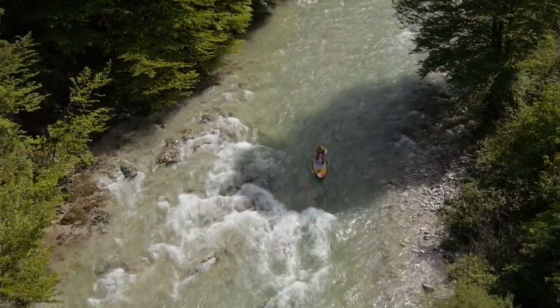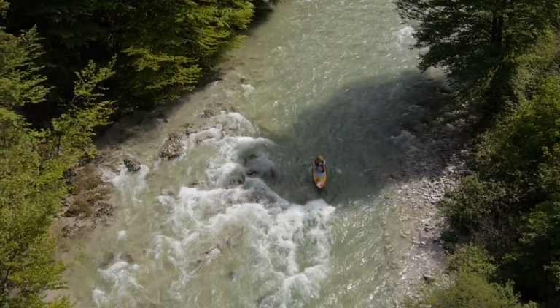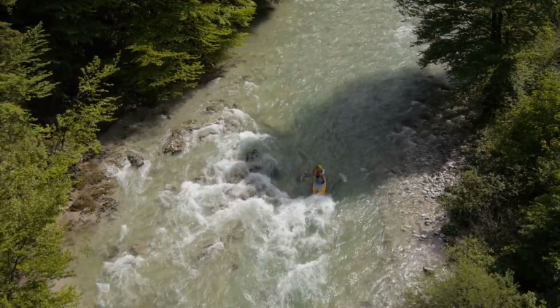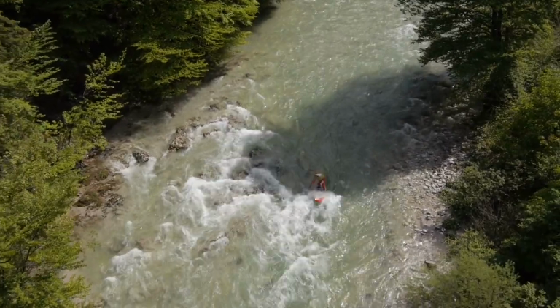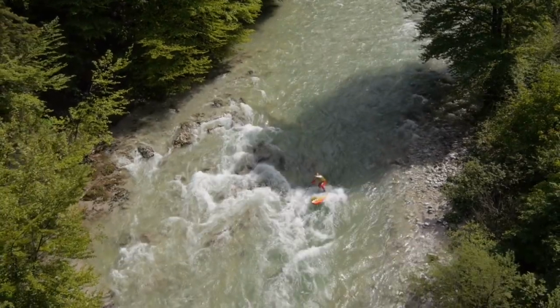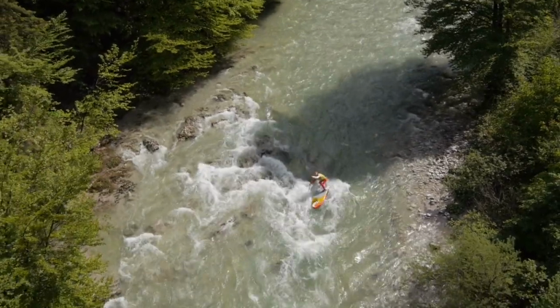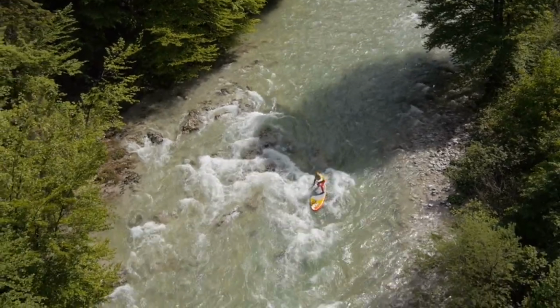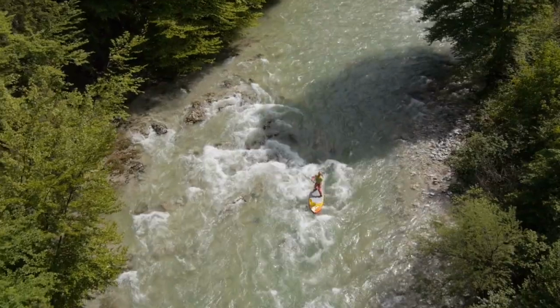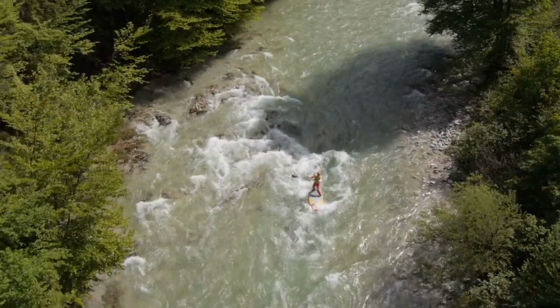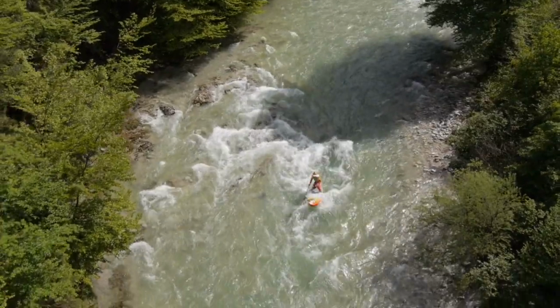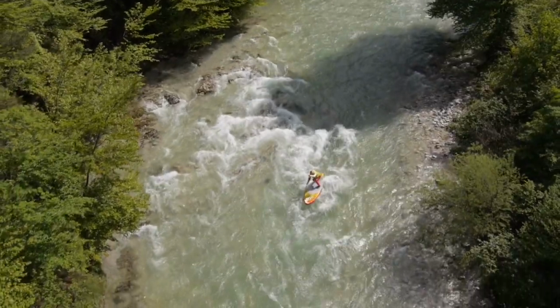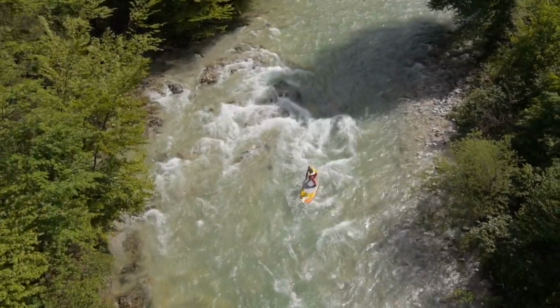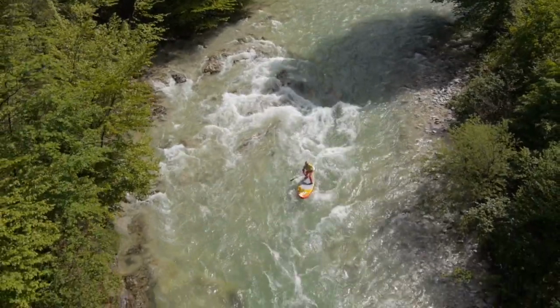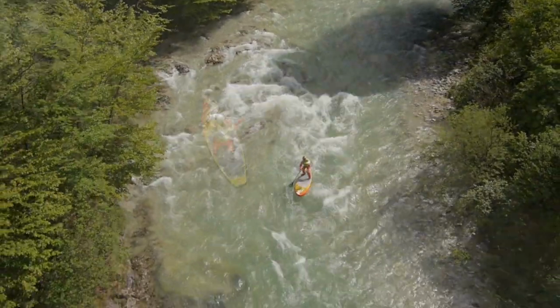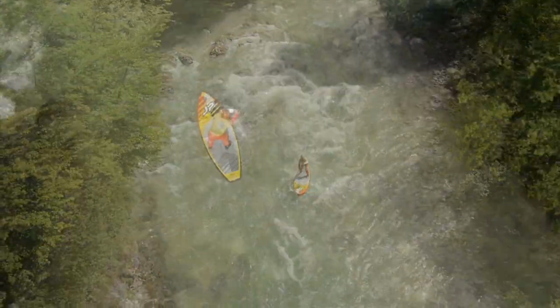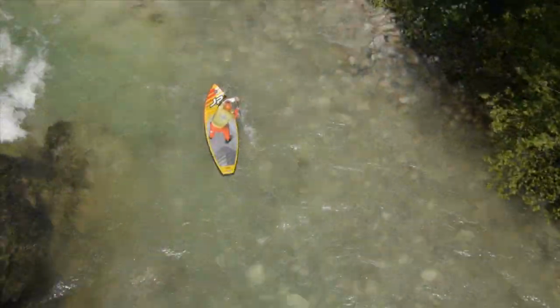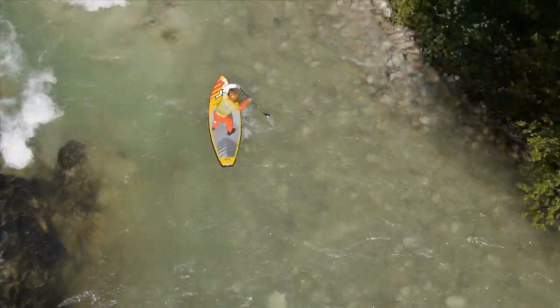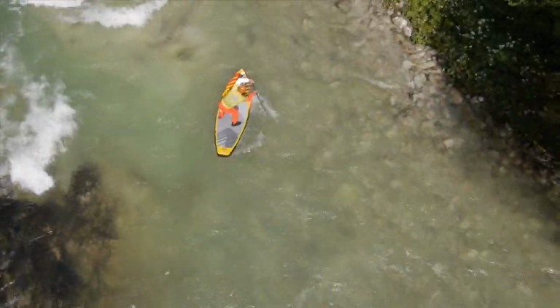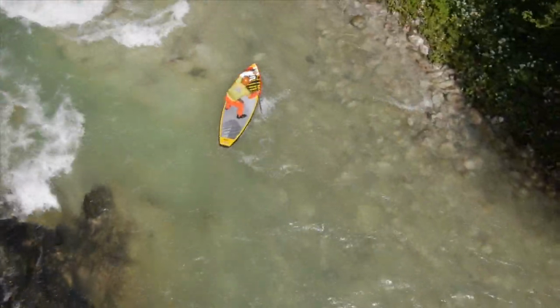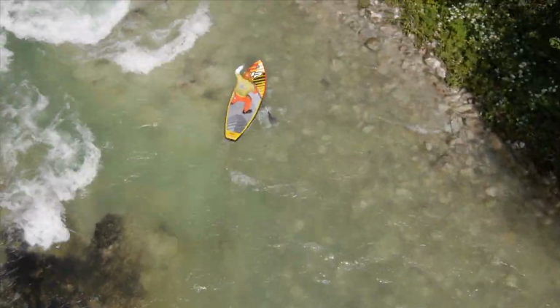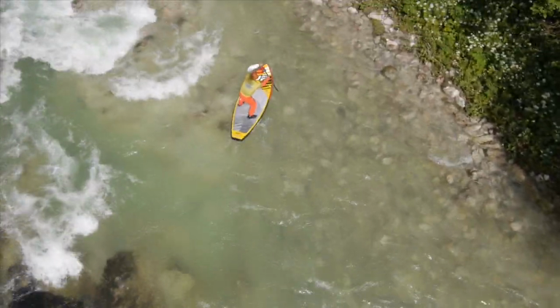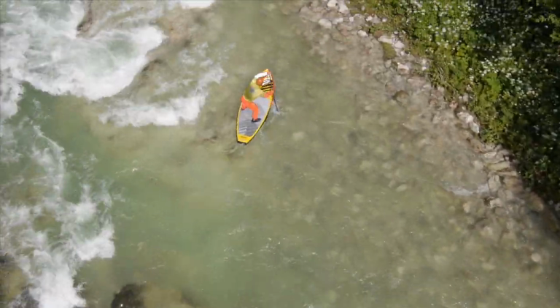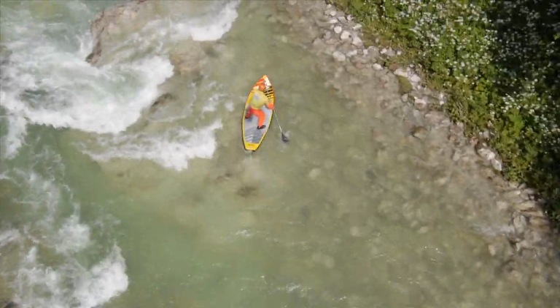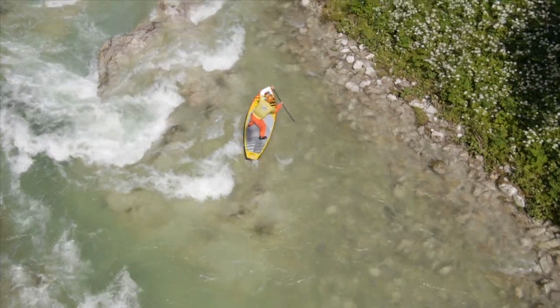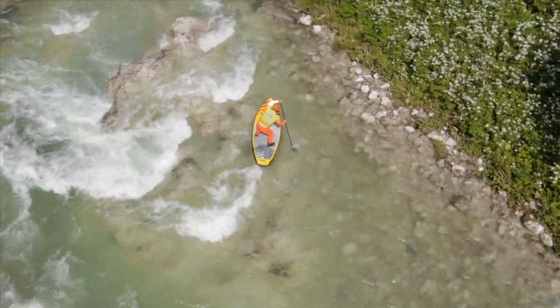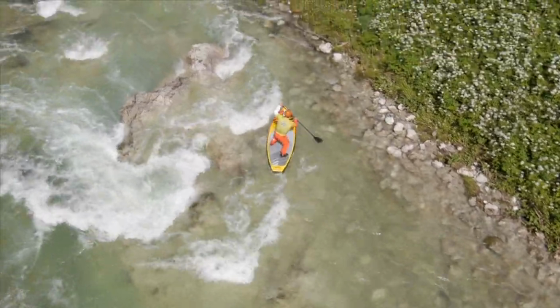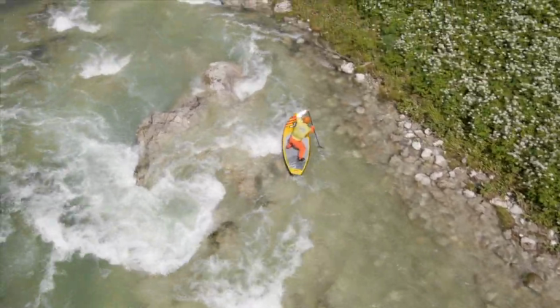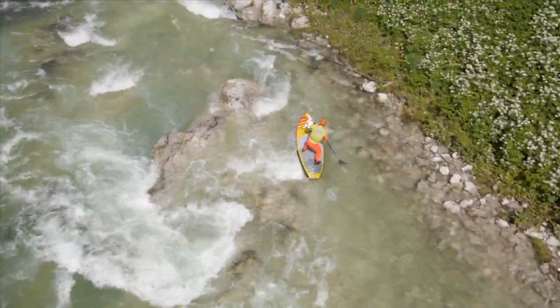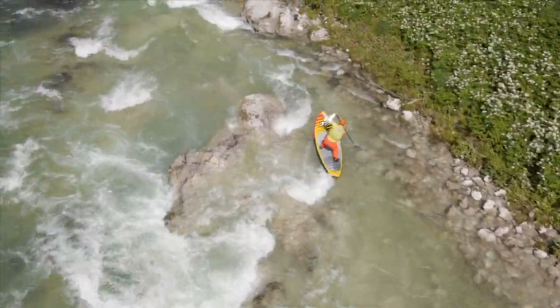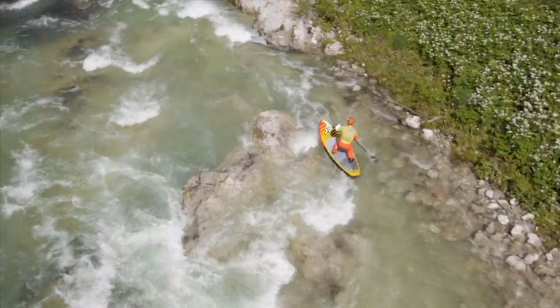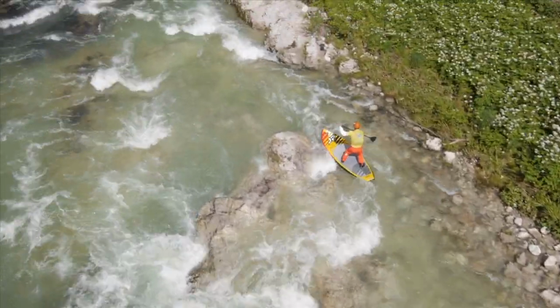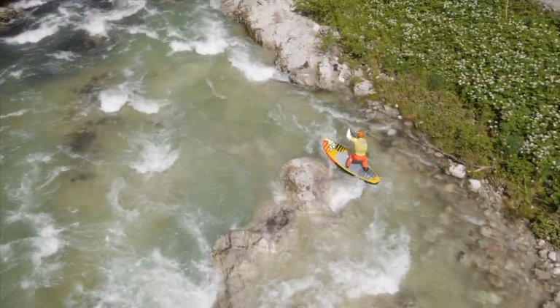The Whitewater Specialist River Air has proven itself to be a shape hard to beat in the craziest of the paddleboard disciplines. We've added three grab handles for safer passage through those sketchy sections.